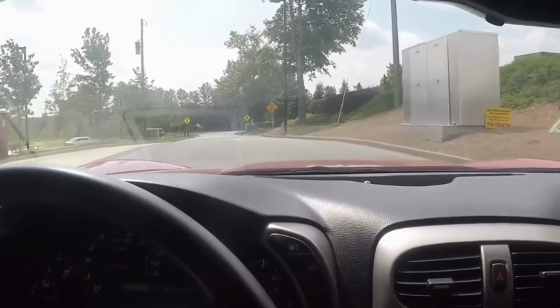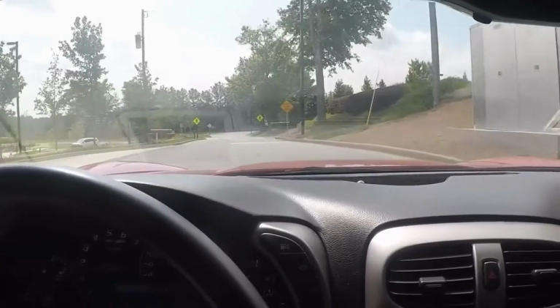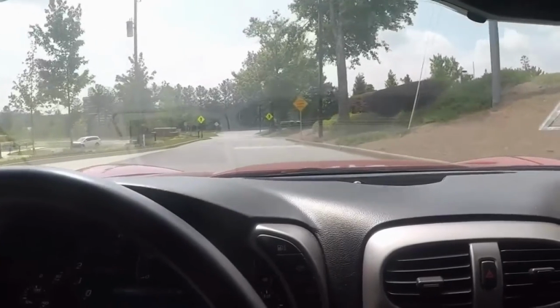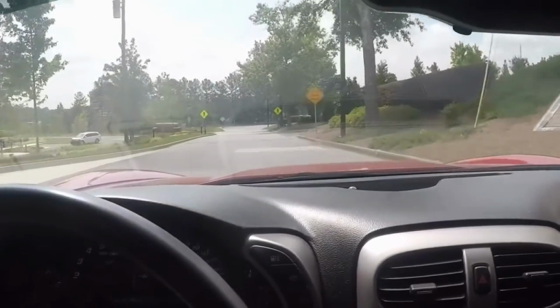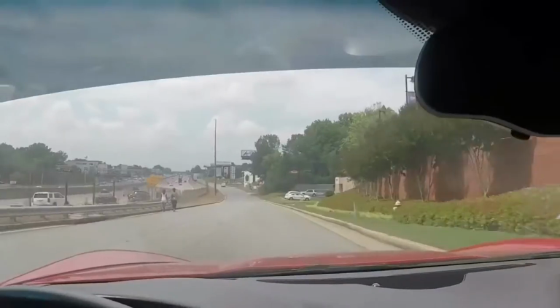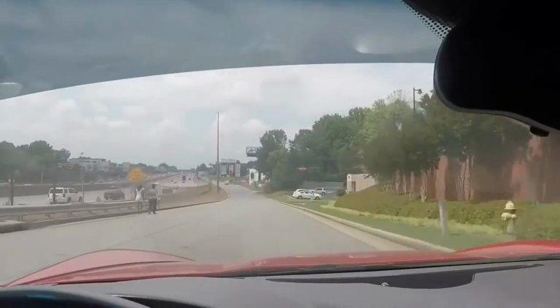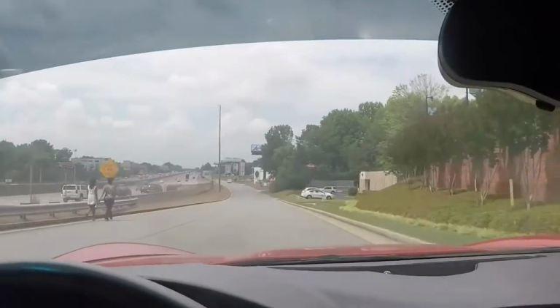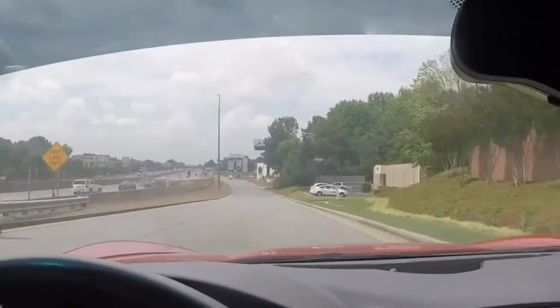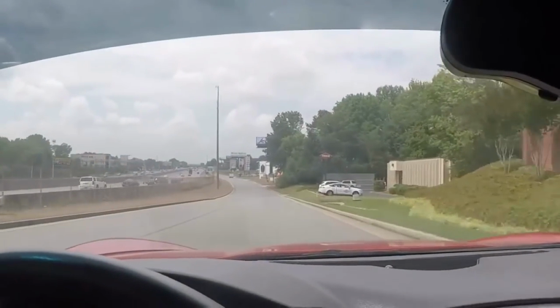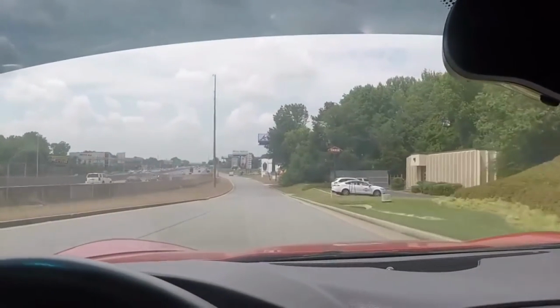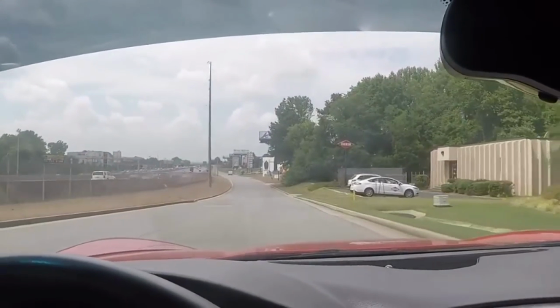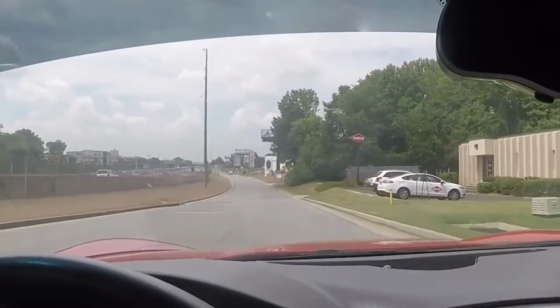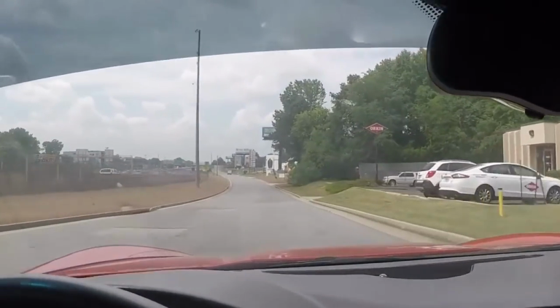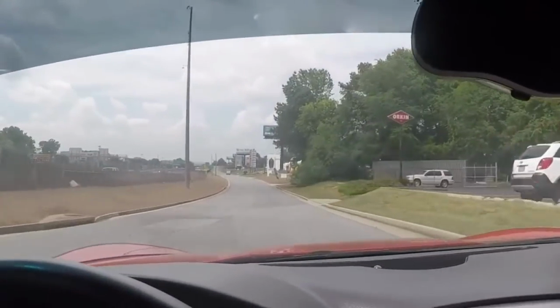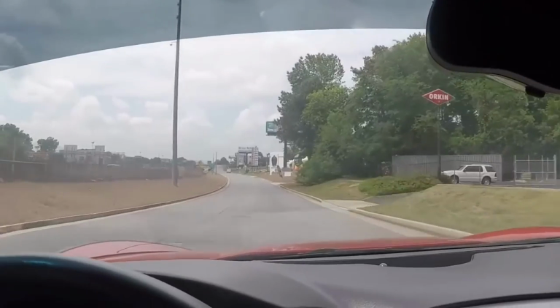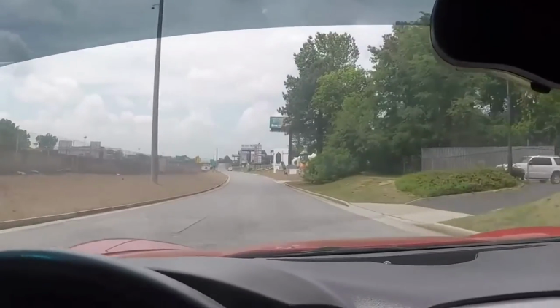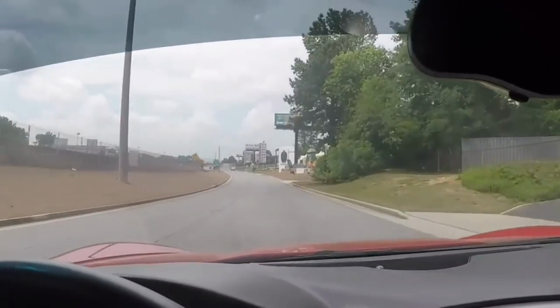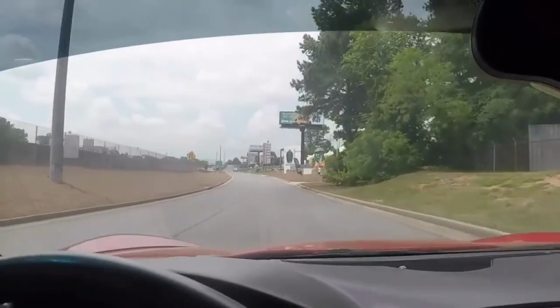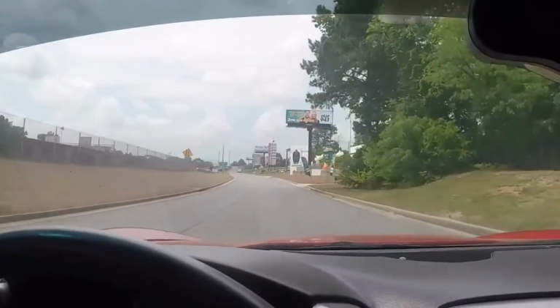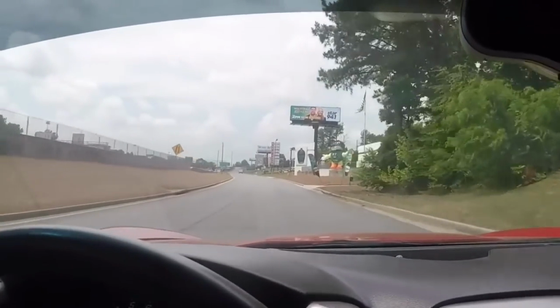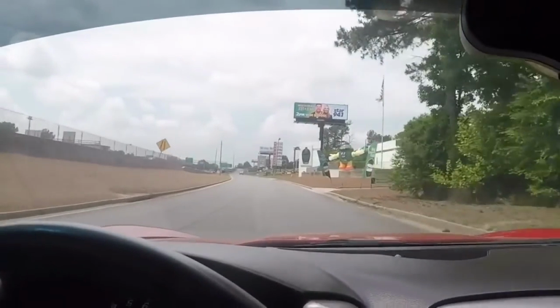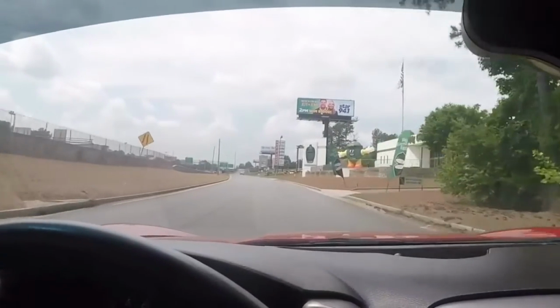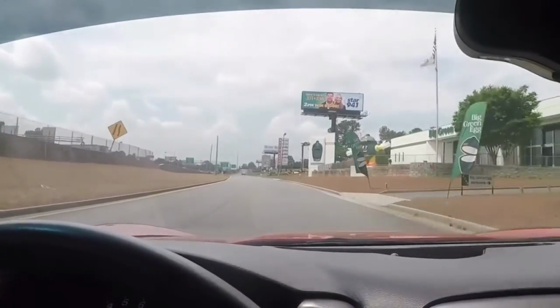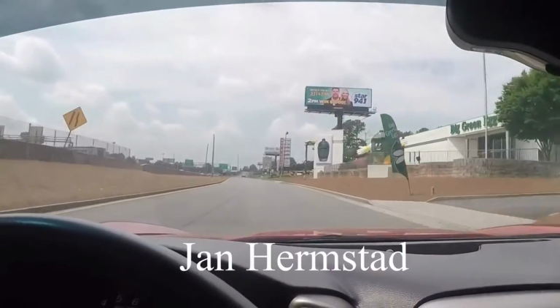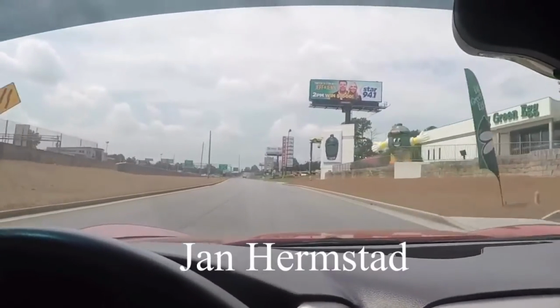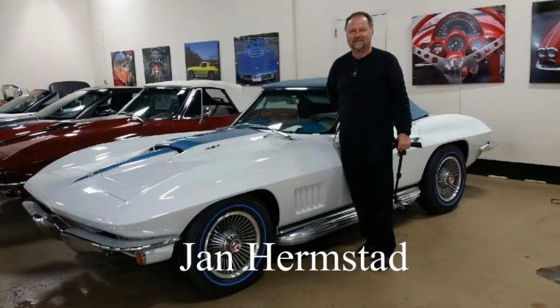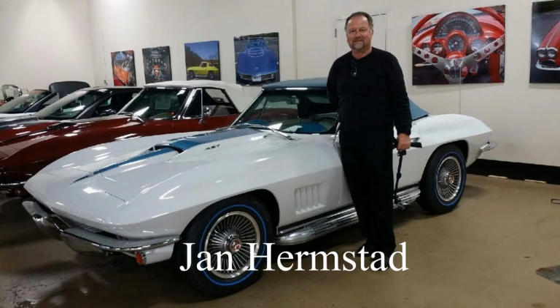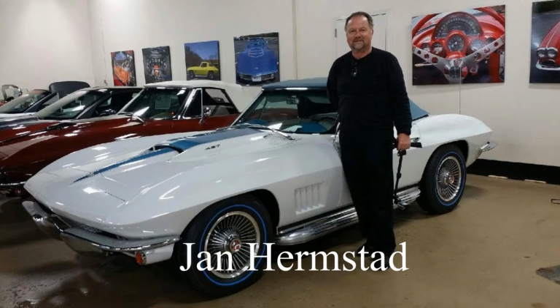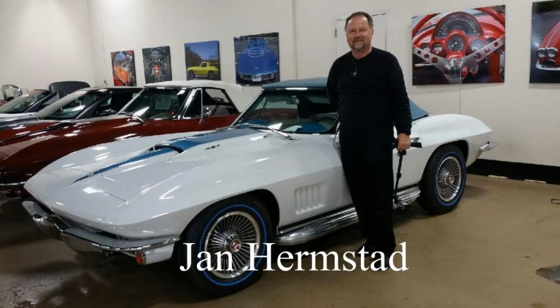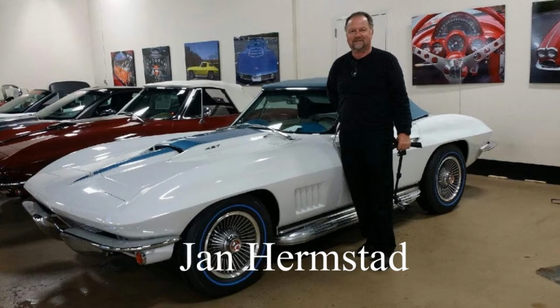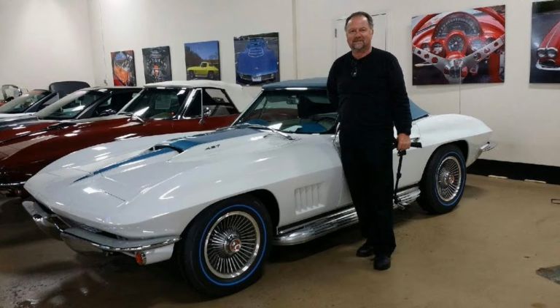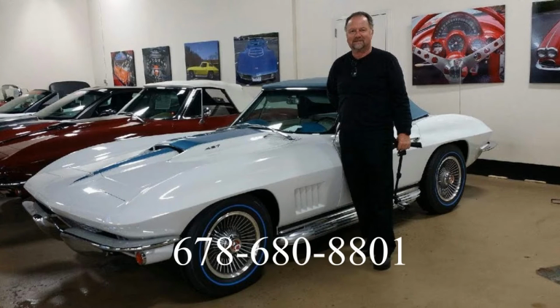So come and find me at BioVet.net. My number is 678-680-8801 — that's my cell phone. Thank you for looking. This is Jan Hernstadt at BioVet.net.